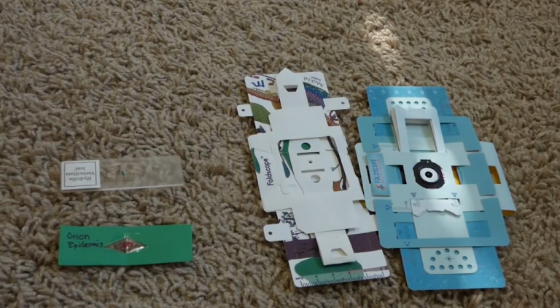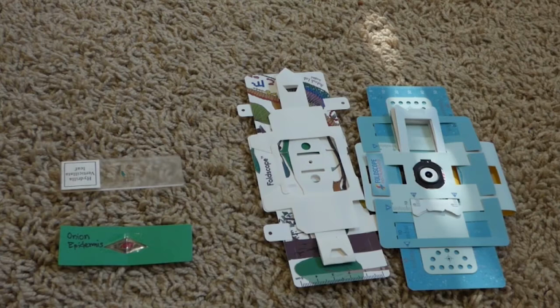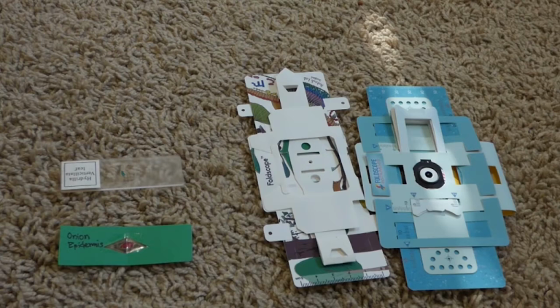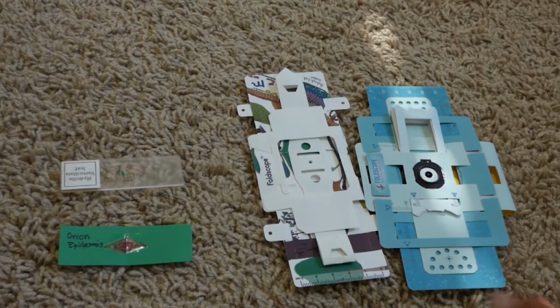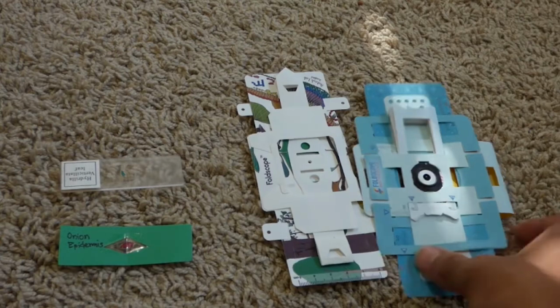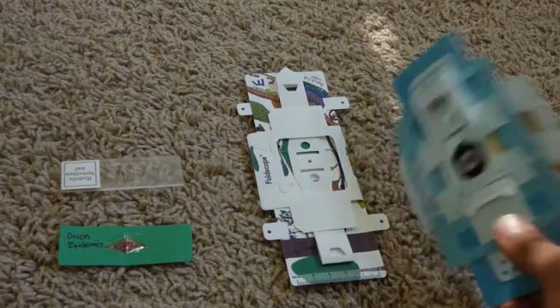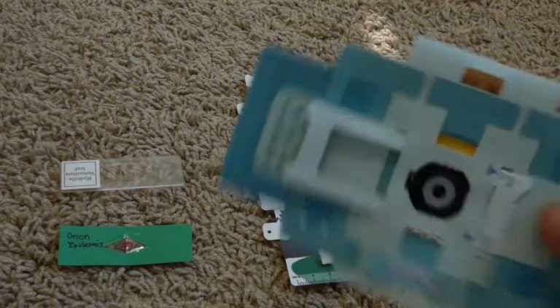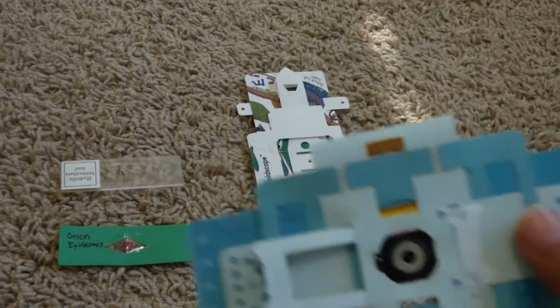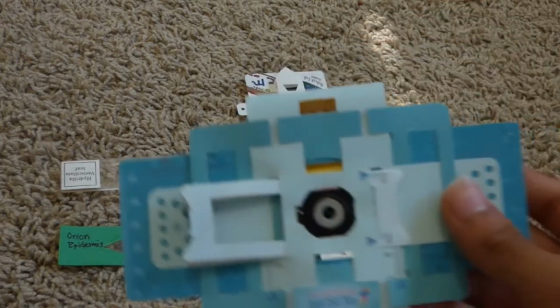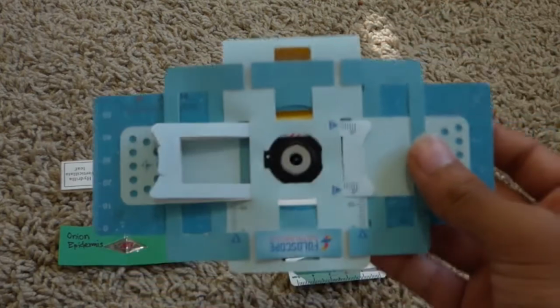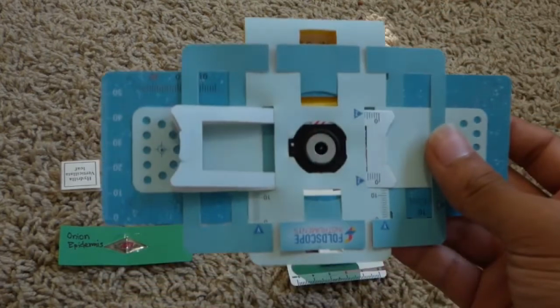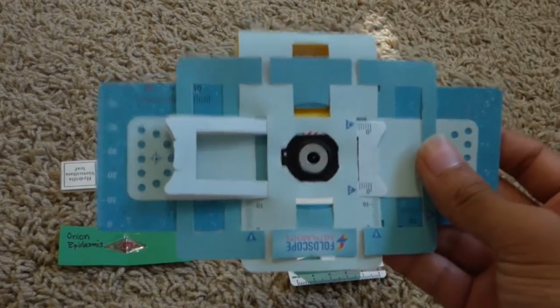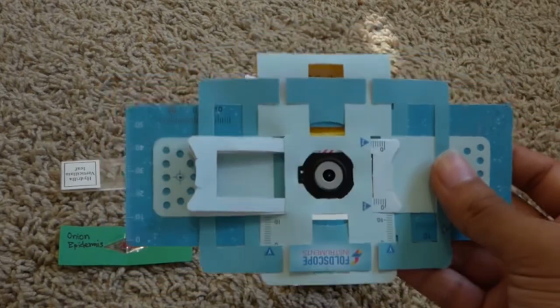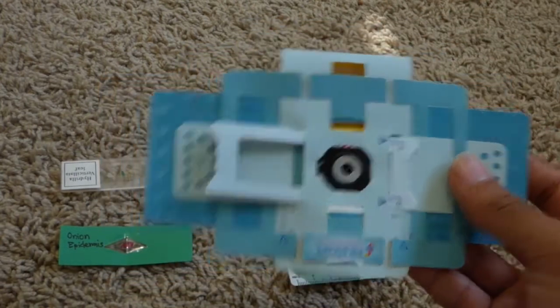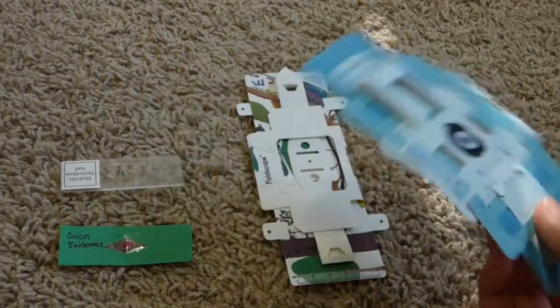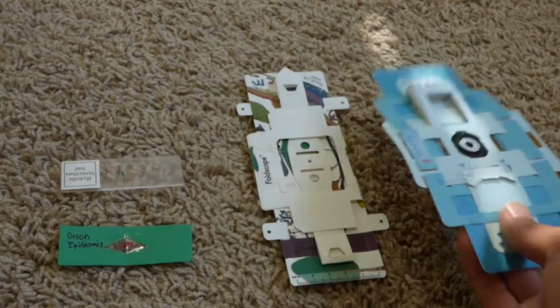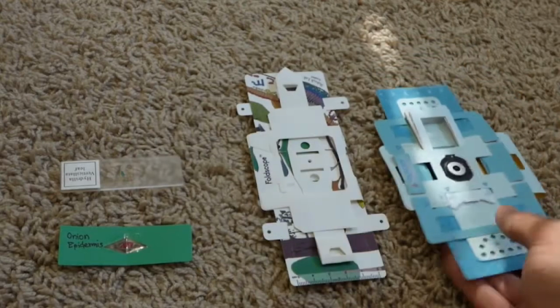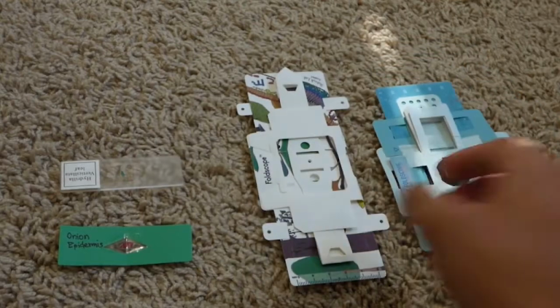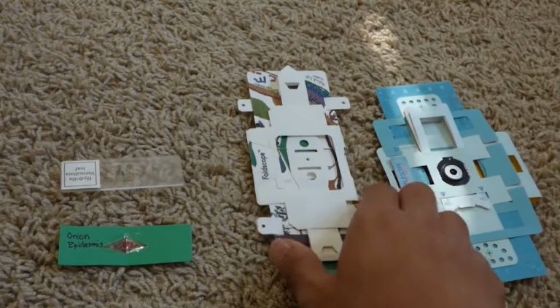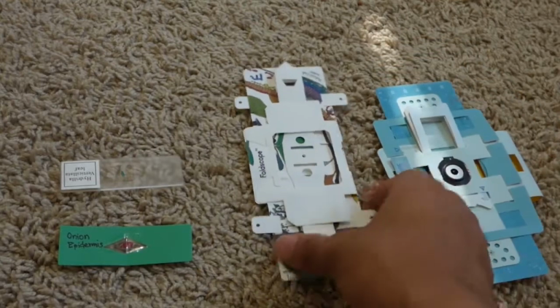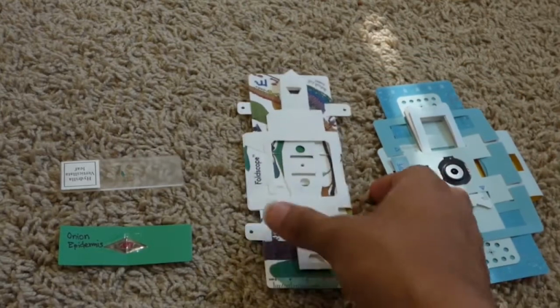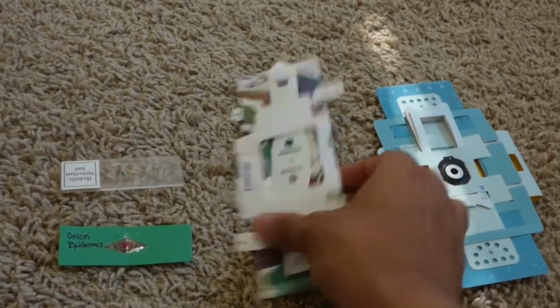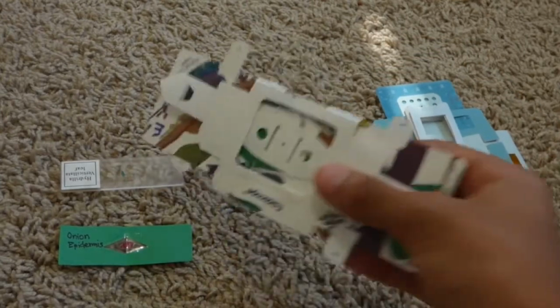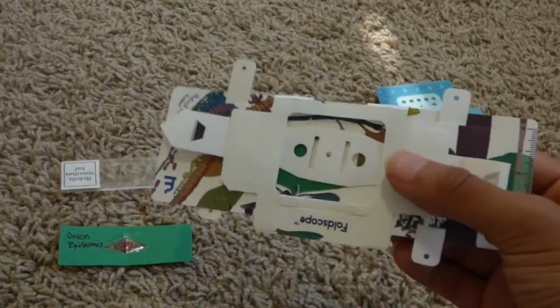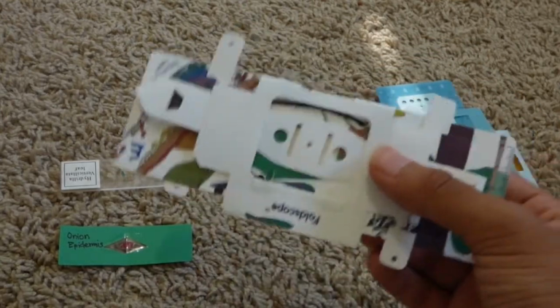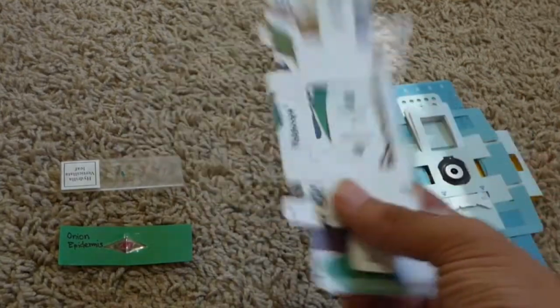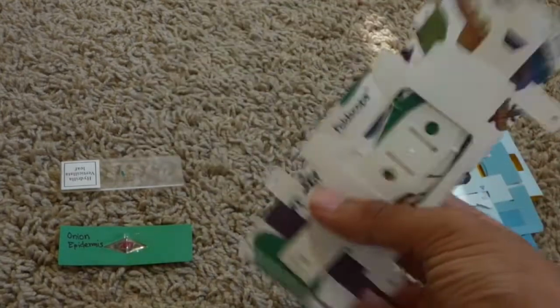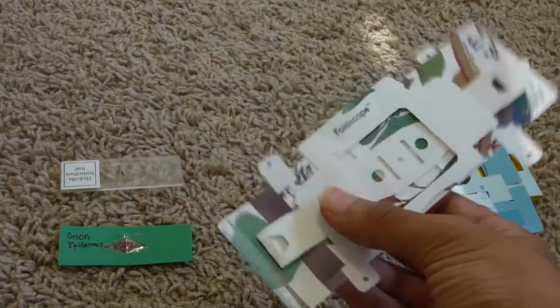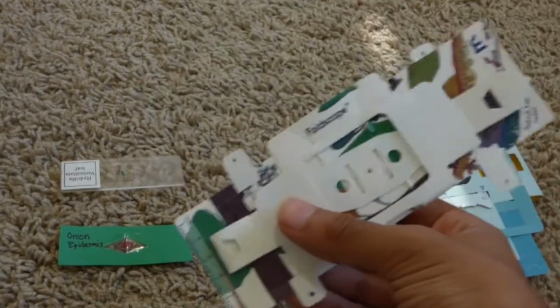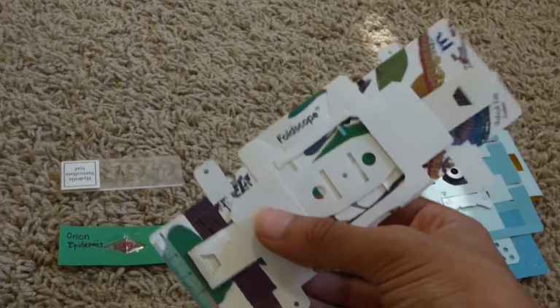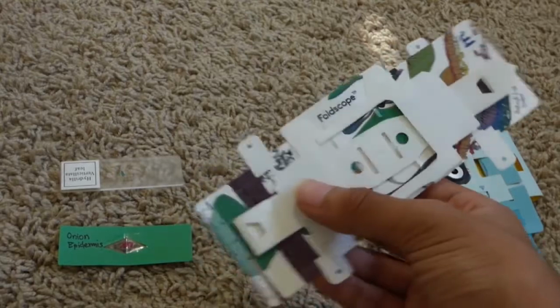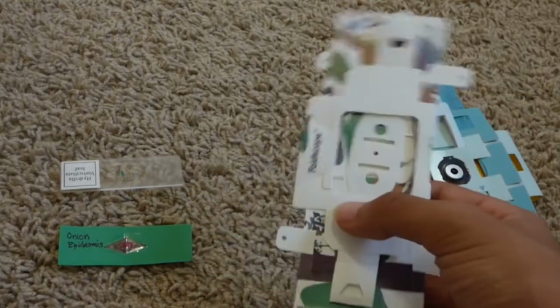First off, I'm going to look at the slides through this more recent version of the Foldscope, but we'll also be taking a look at how to put them in the older versions of the Foldscope, like this one here.